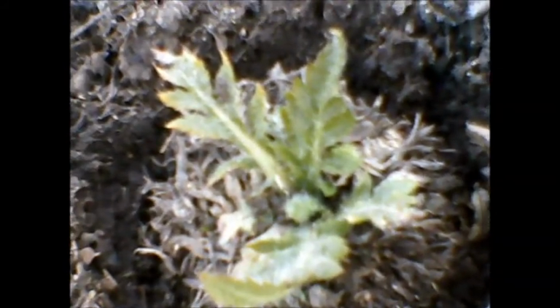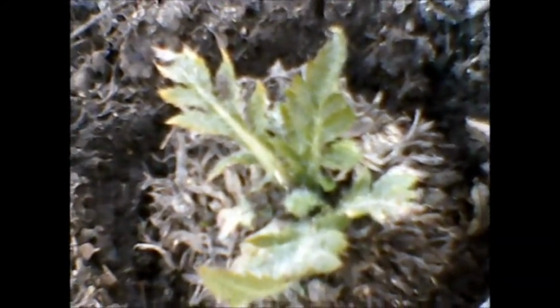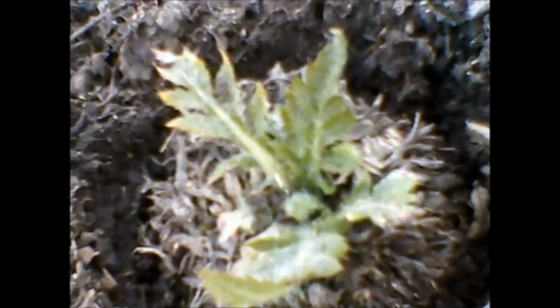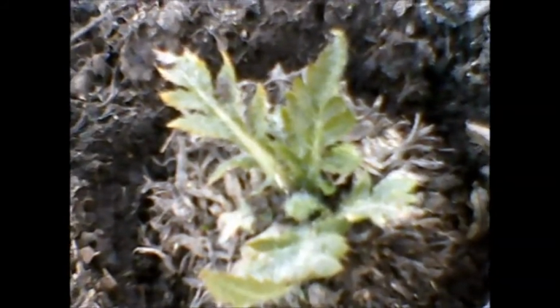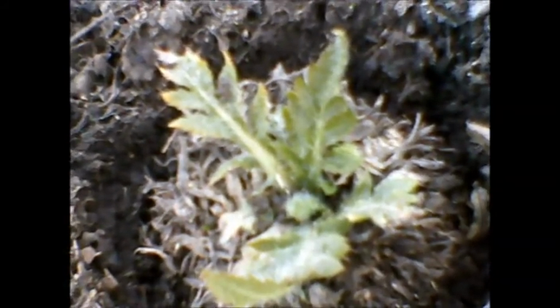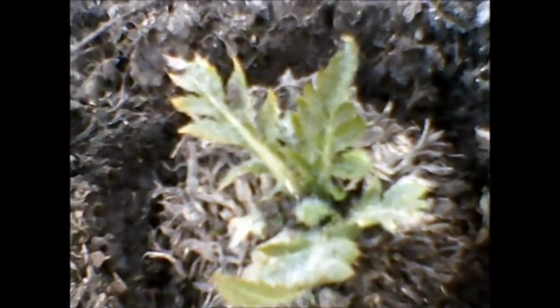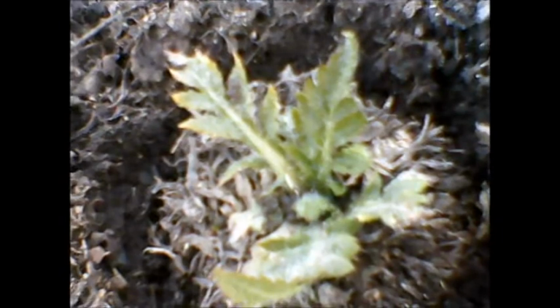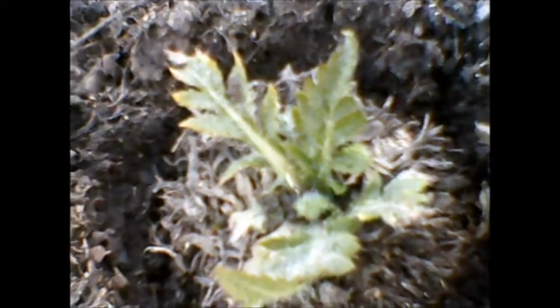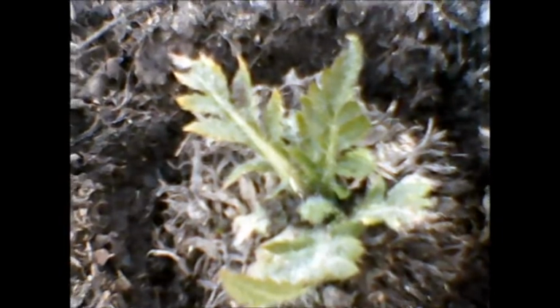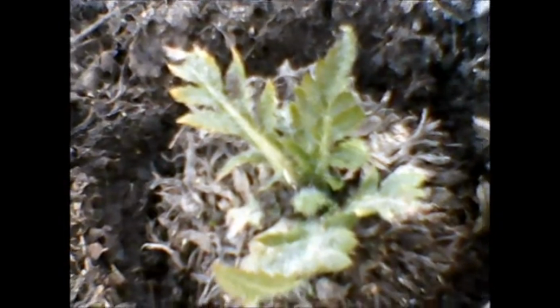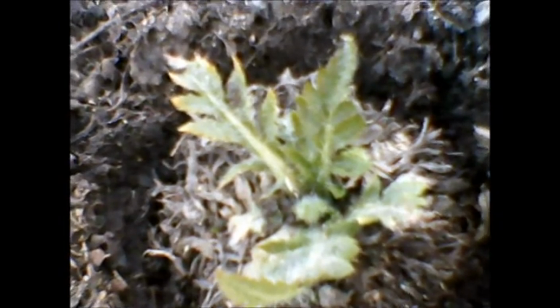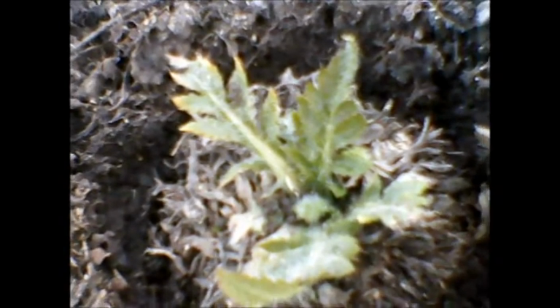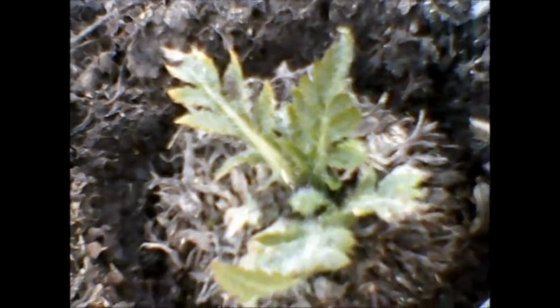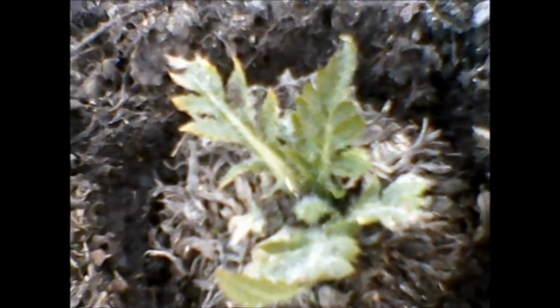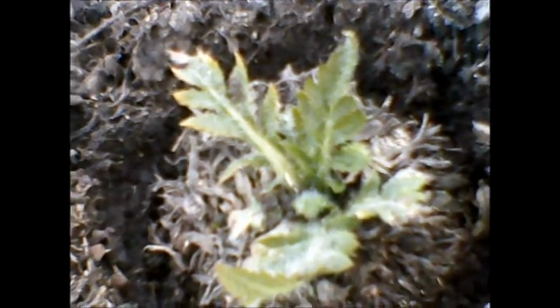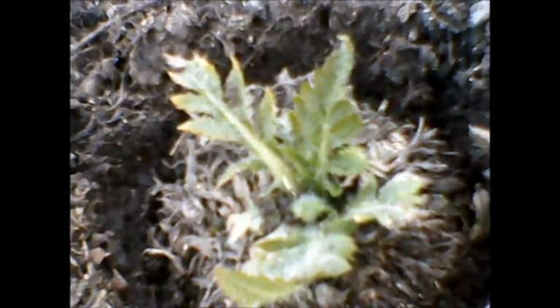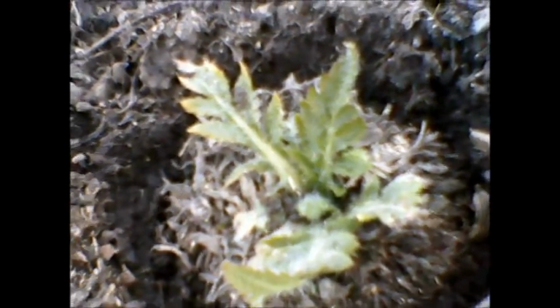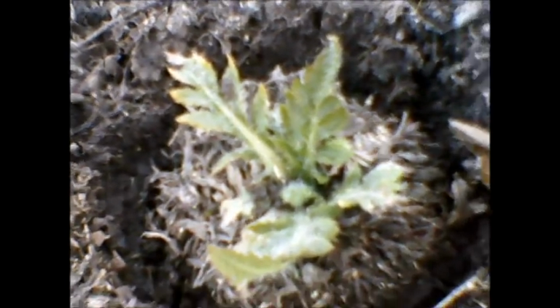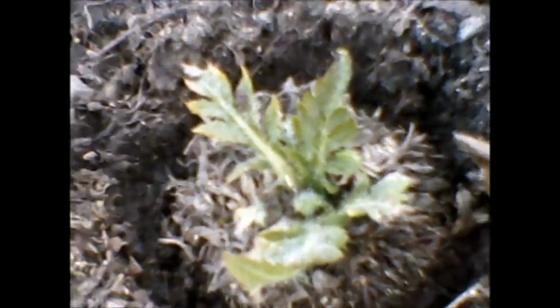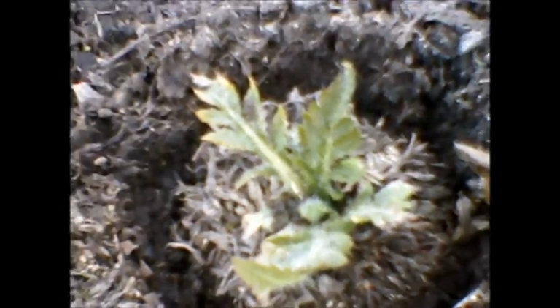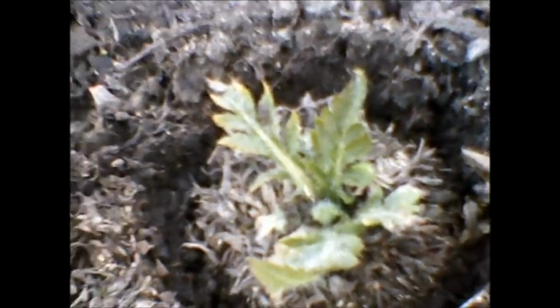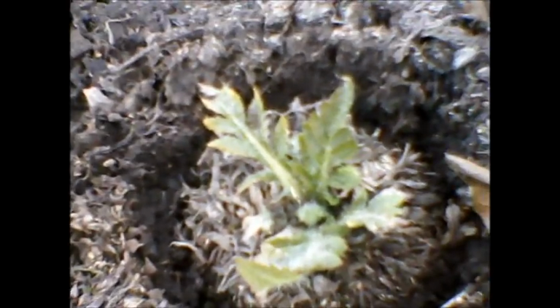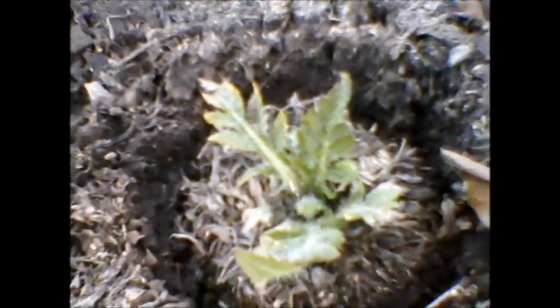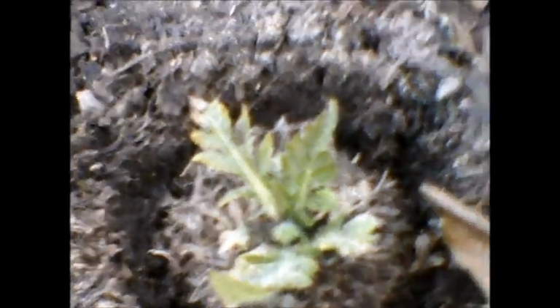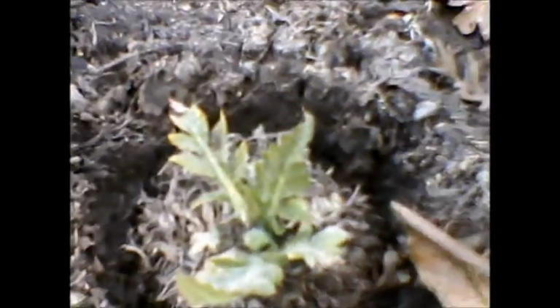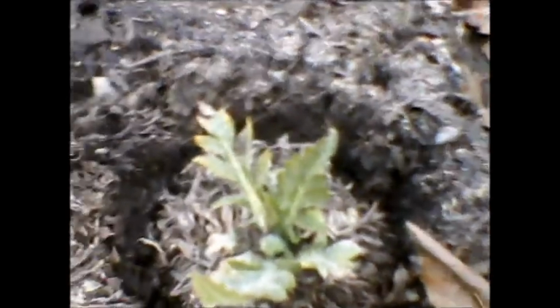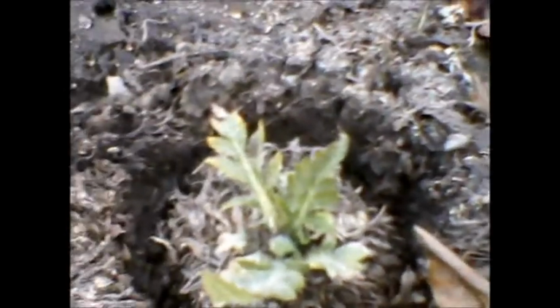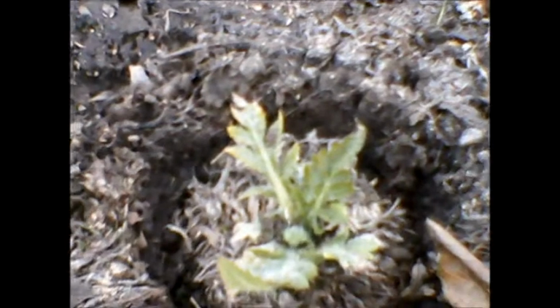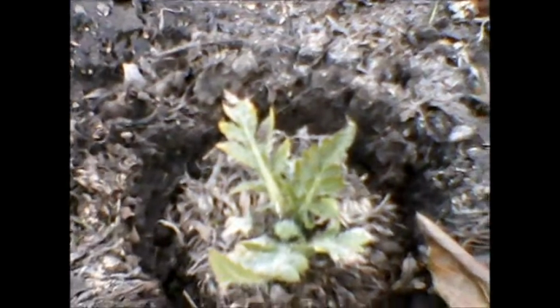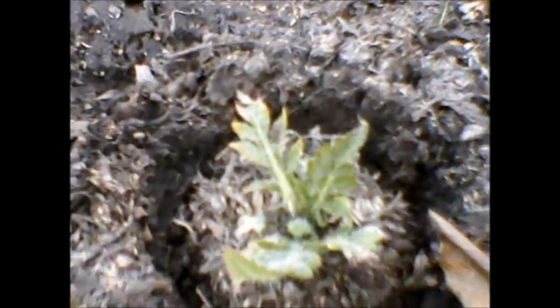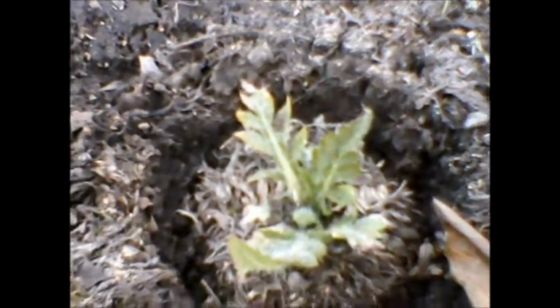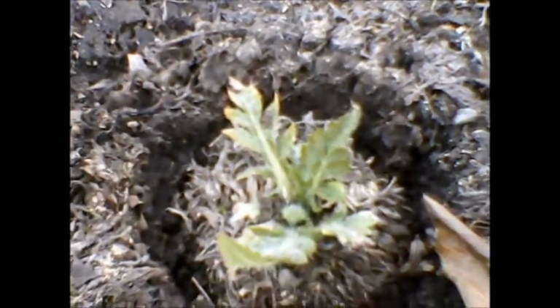The Seedling Shield is made from inexpensive recycled plastic soda bottles, and I have tested and used them with great success for more than 10 years. Now I am ready to share my secret with the world.